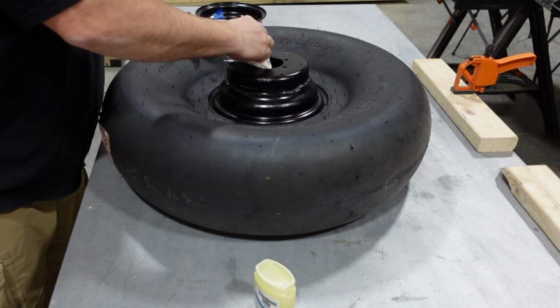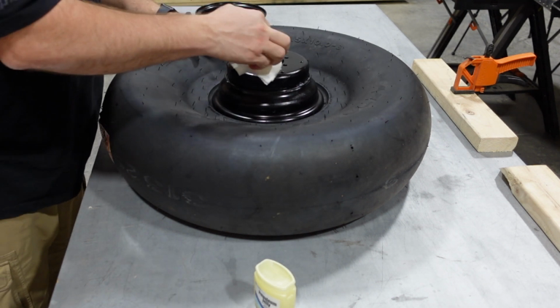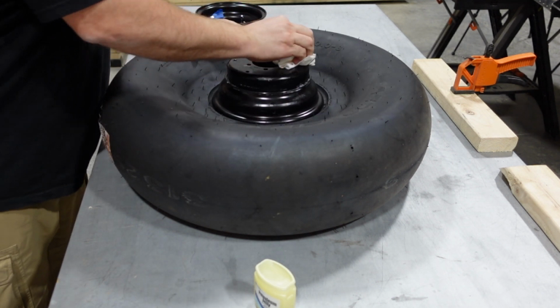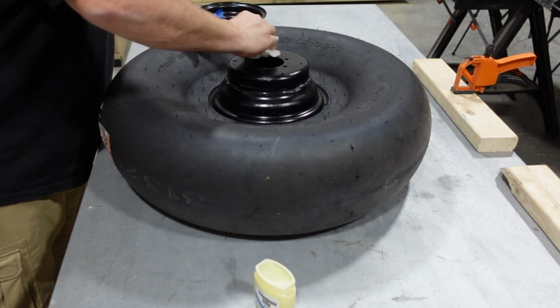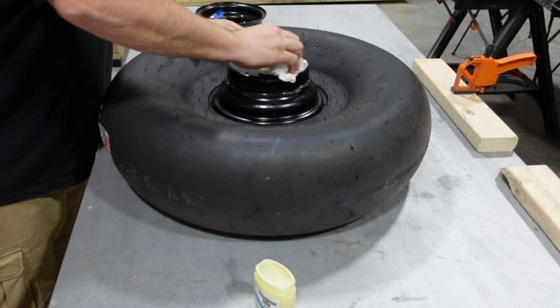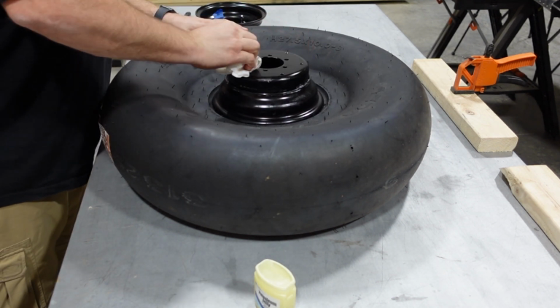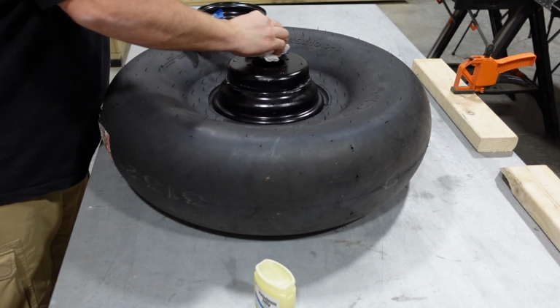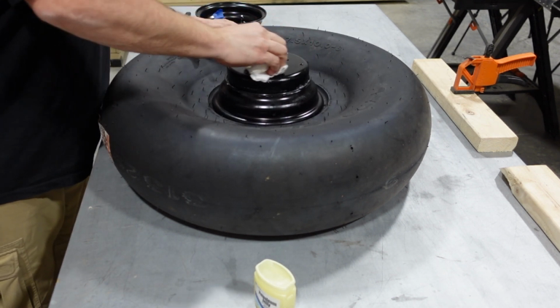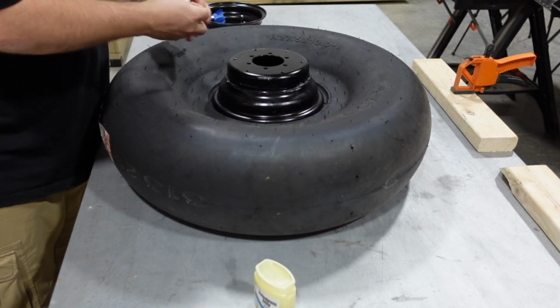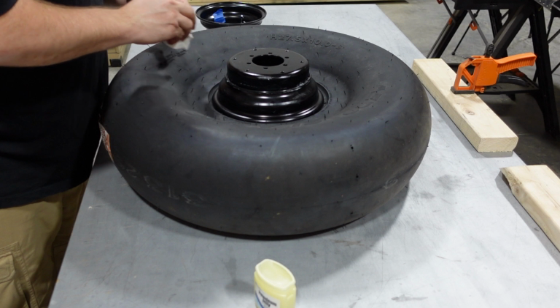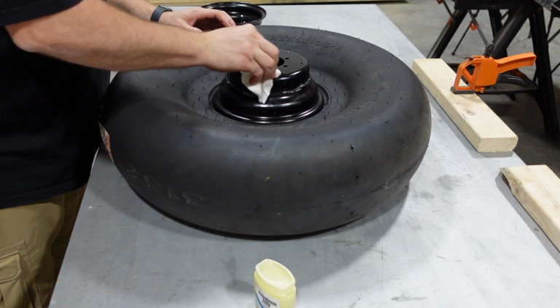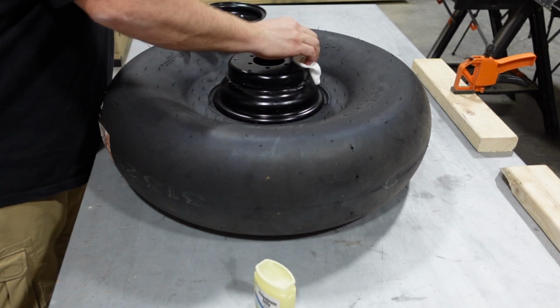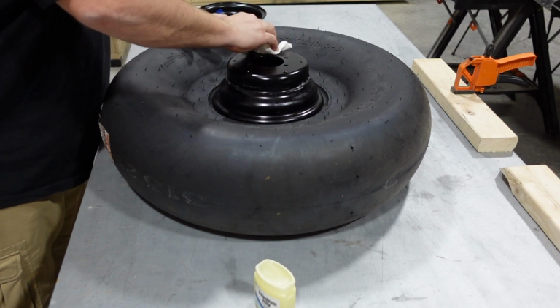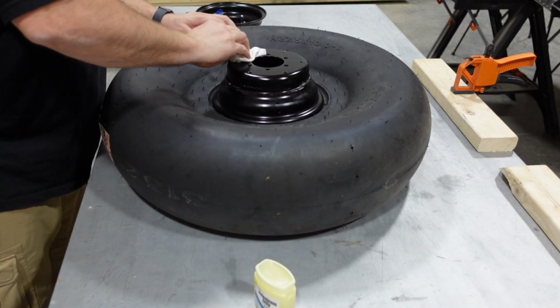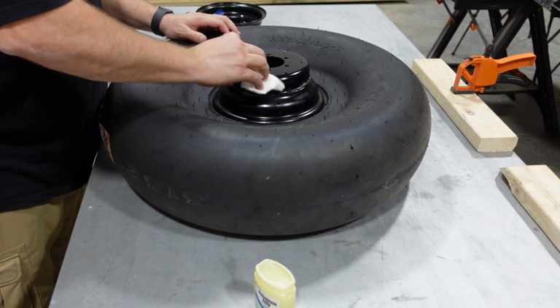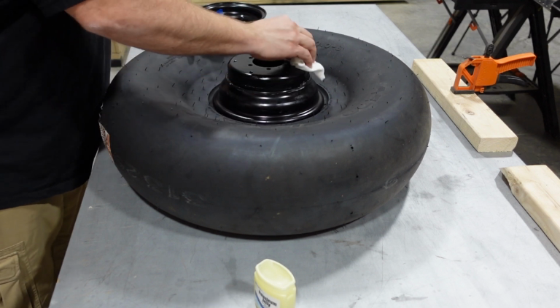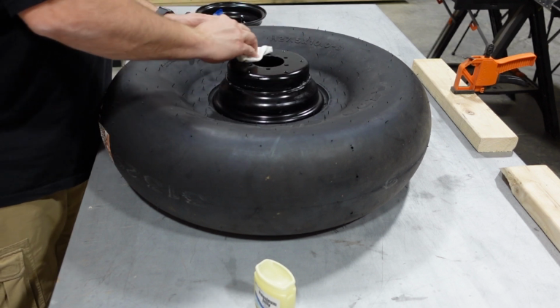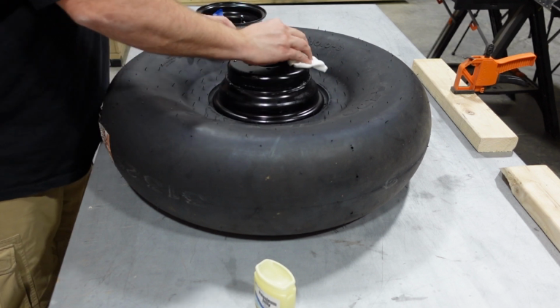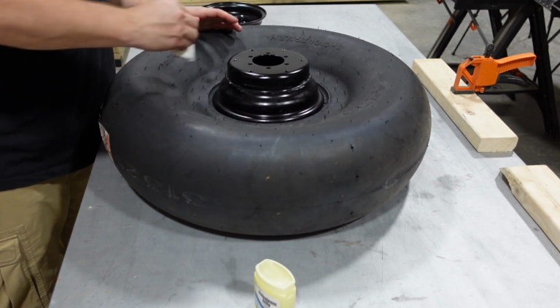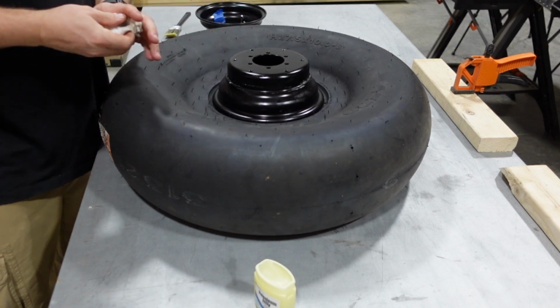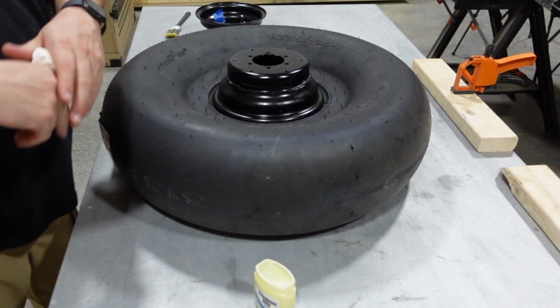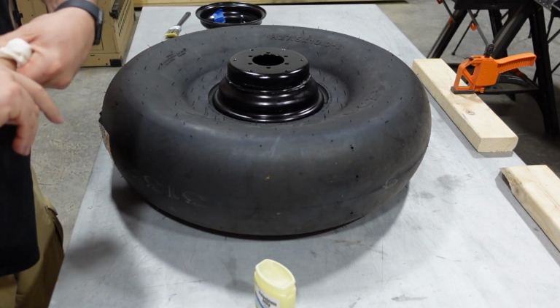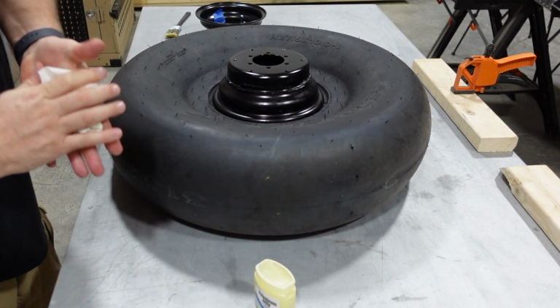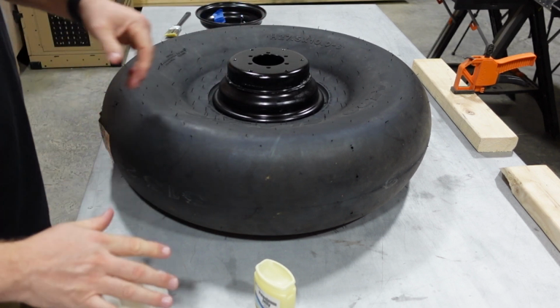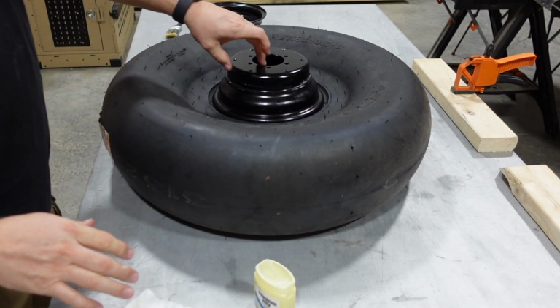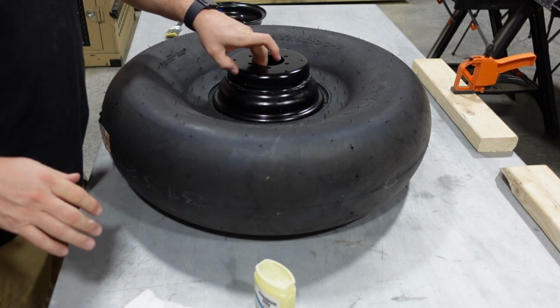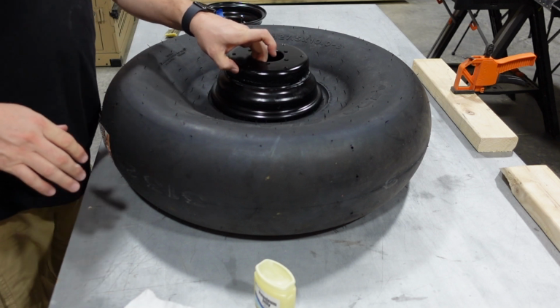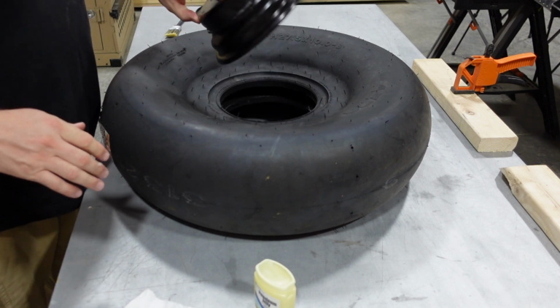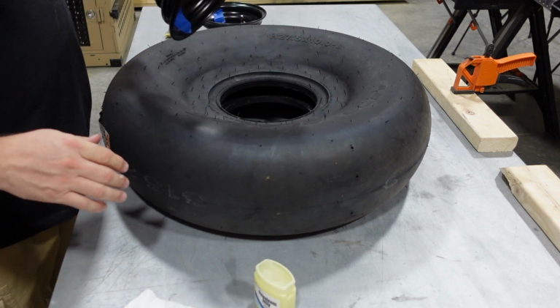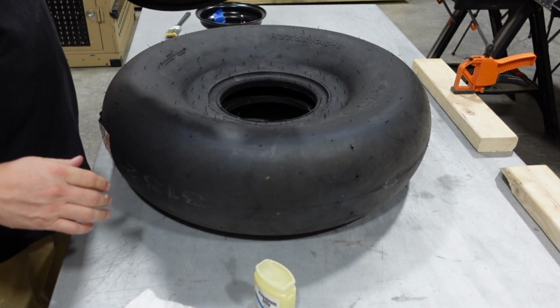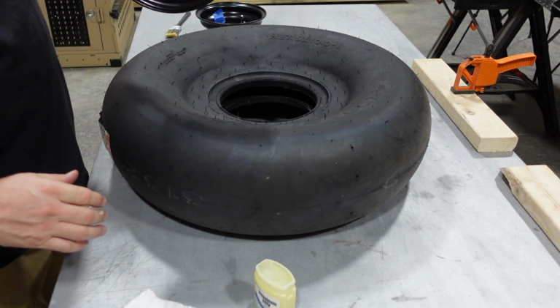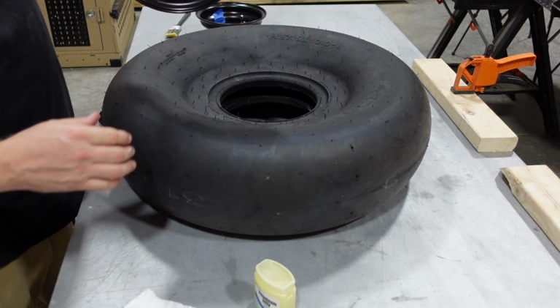Go ahead and clean up the face there. You want to make sure you don't have any grit or sand or anything, because this is the face that's going to be mating up with the other half of the wheel. We don't want anything that's going to cause any kind of a gap there.